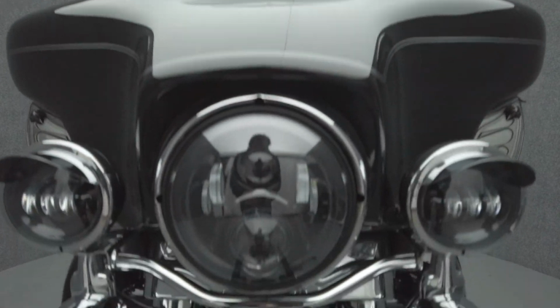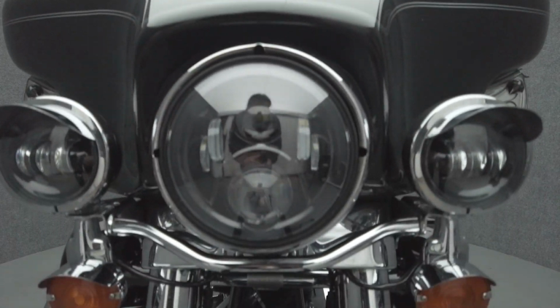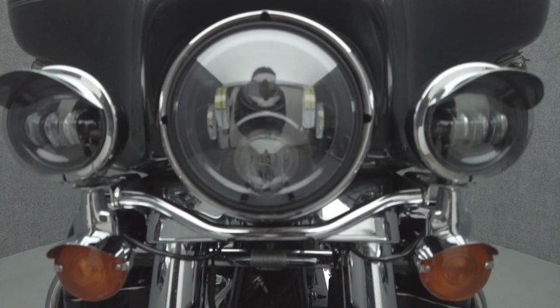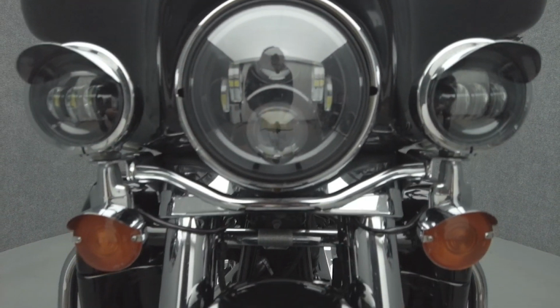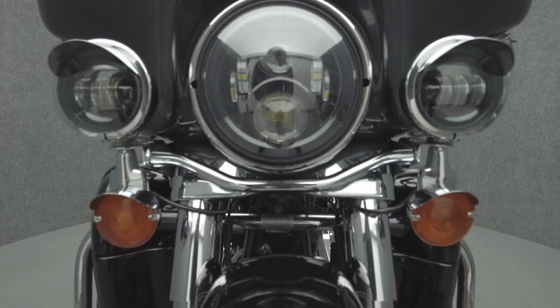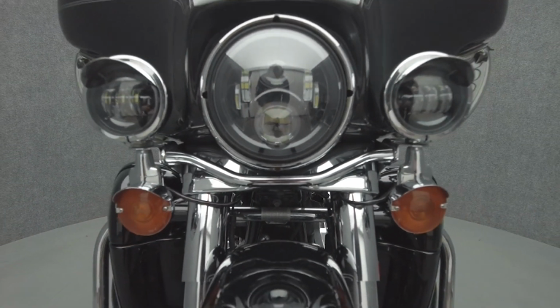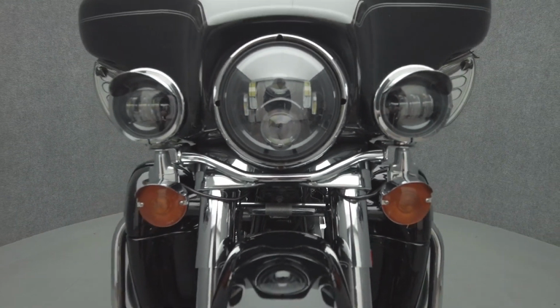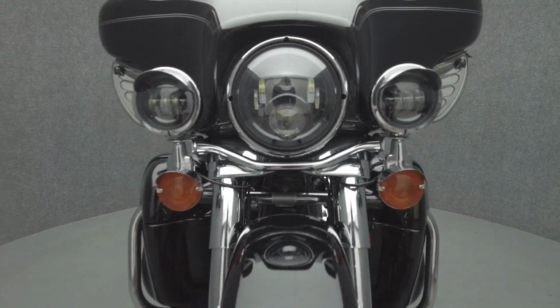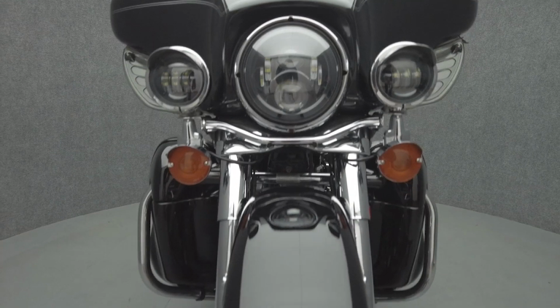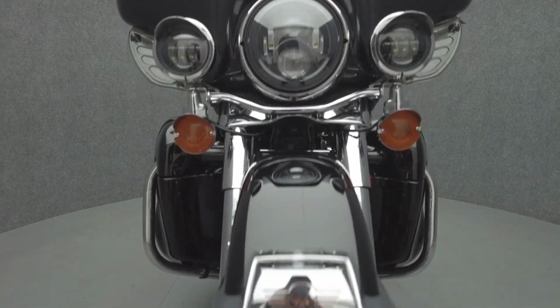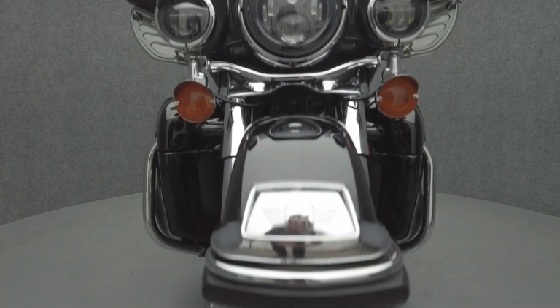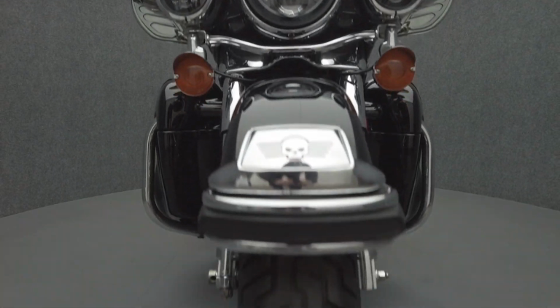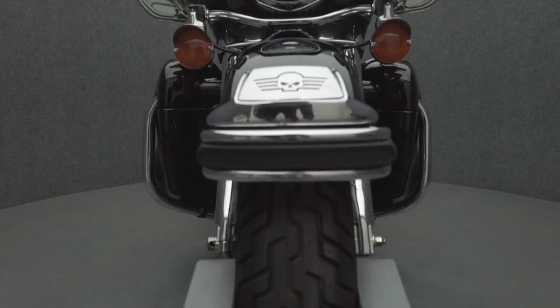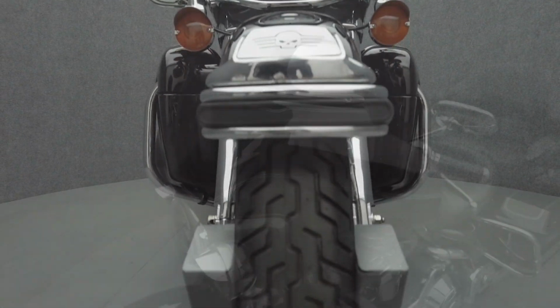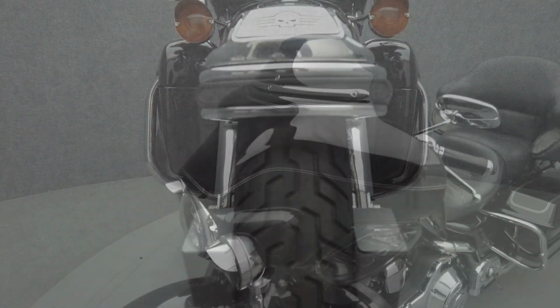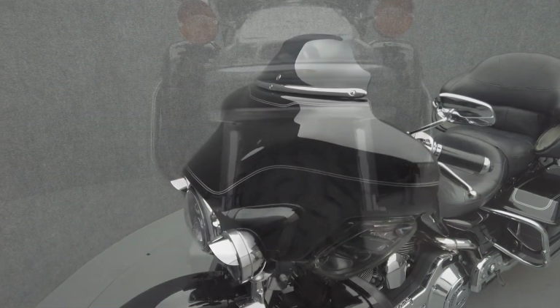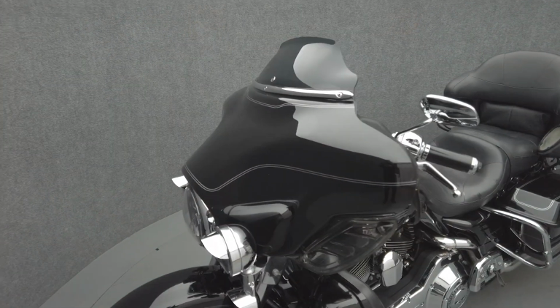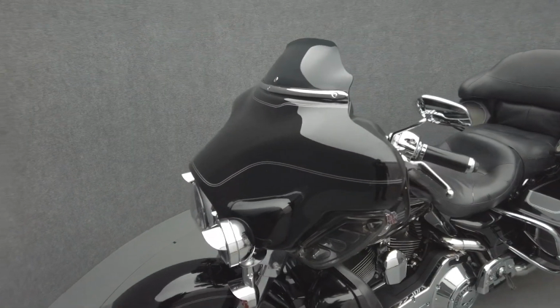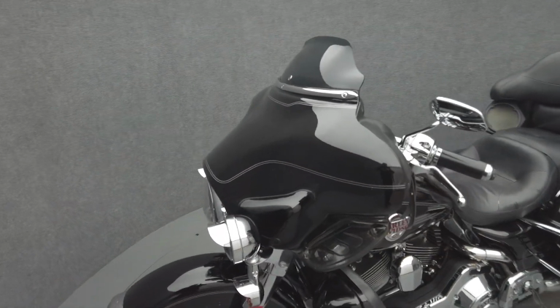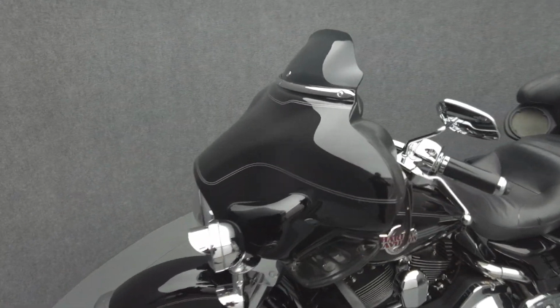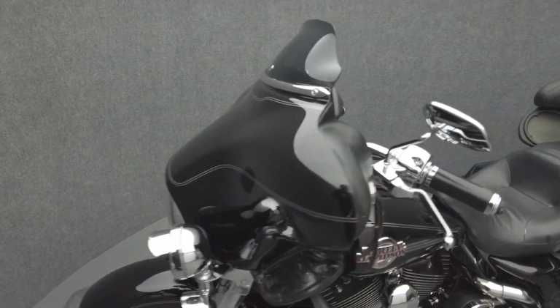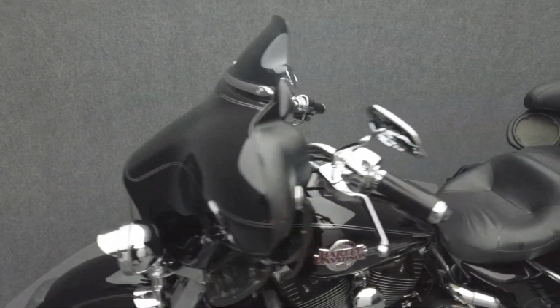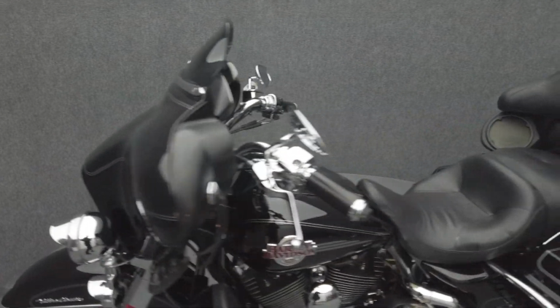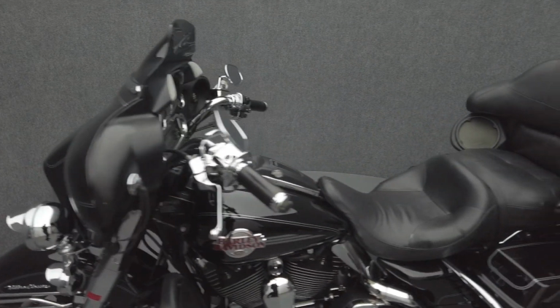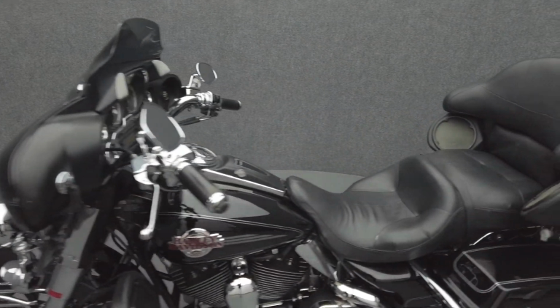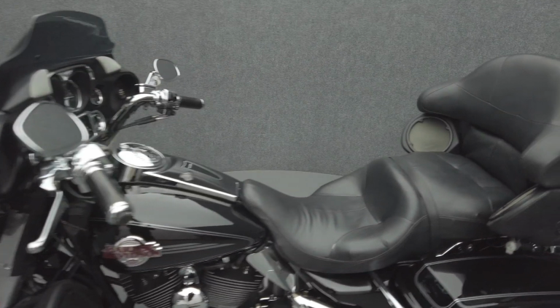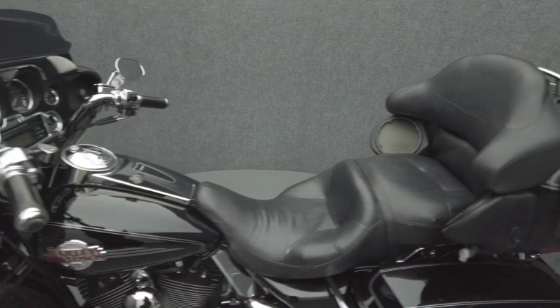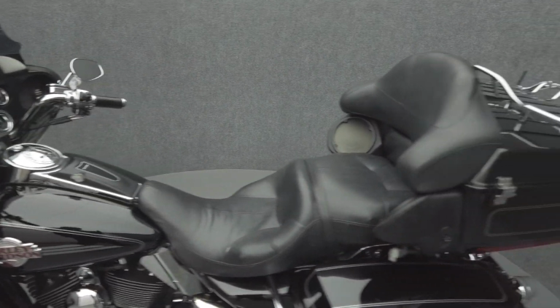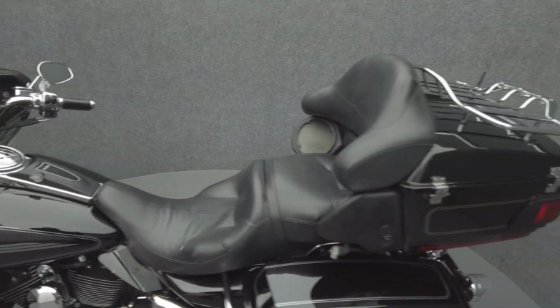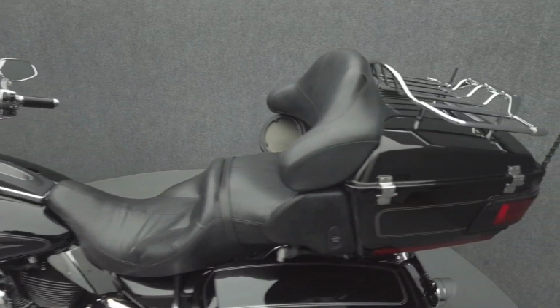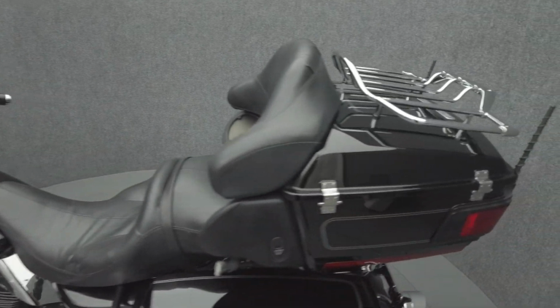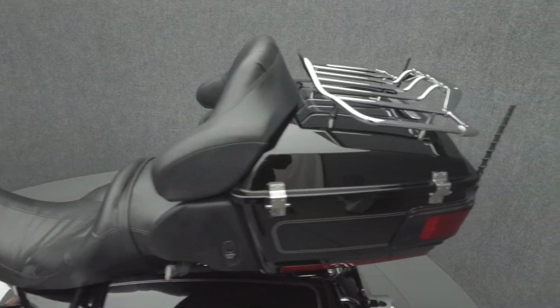LED passing lamps, luggage rack, LED taillight, docking hardware, Hogtunes tweeter pod, dash kit, chrome passenger floorboard covers, short antennas, taillight visor, front and rear turn signals.